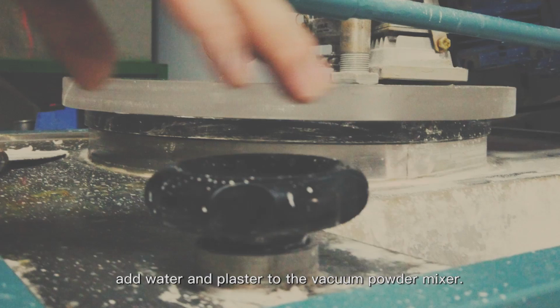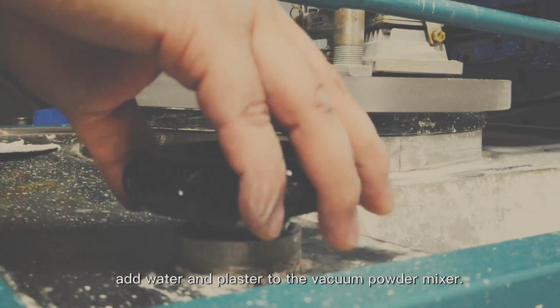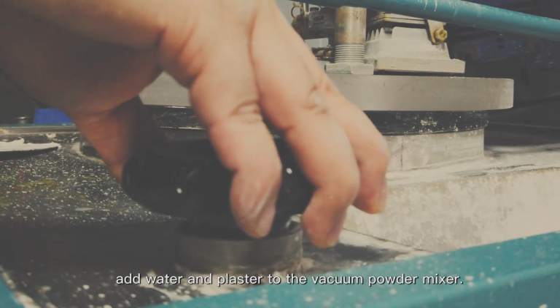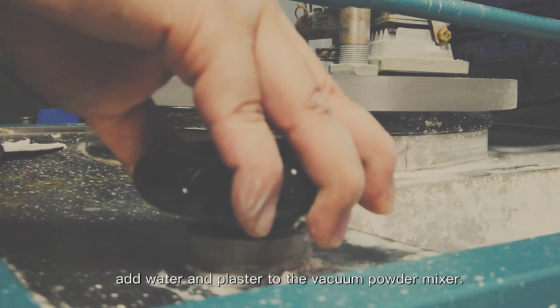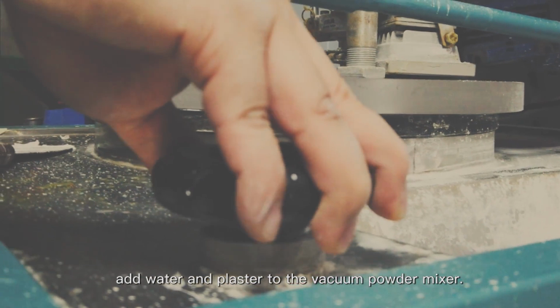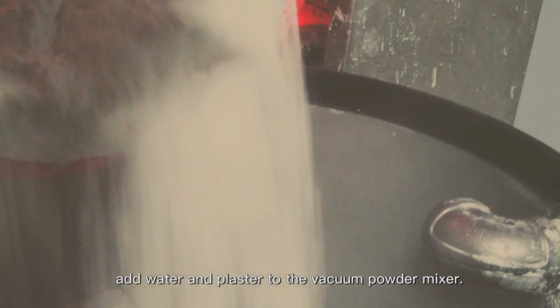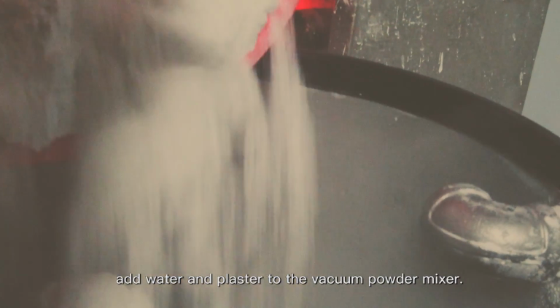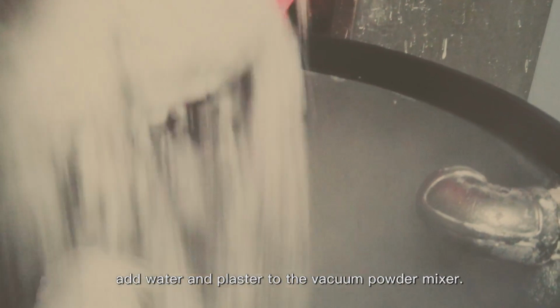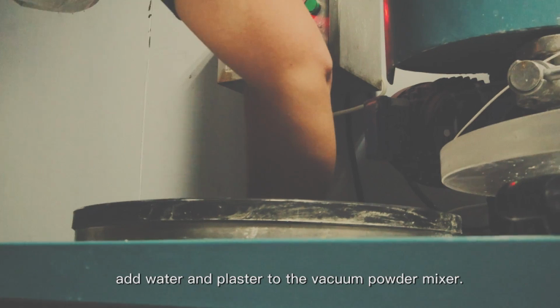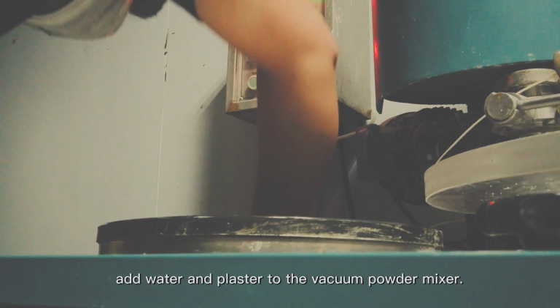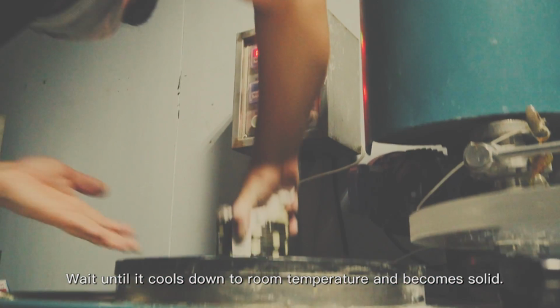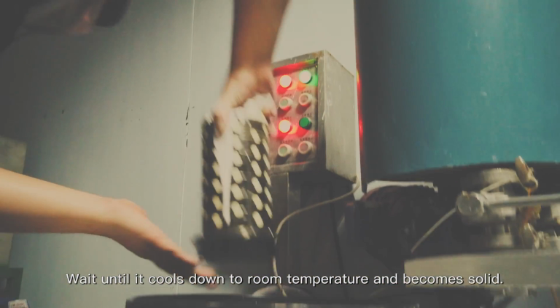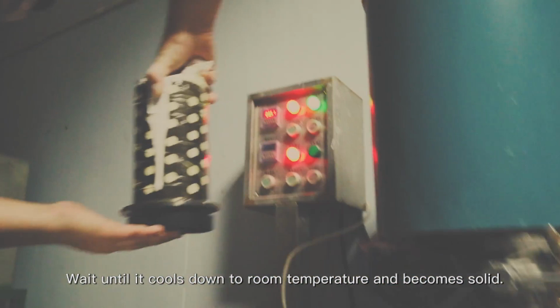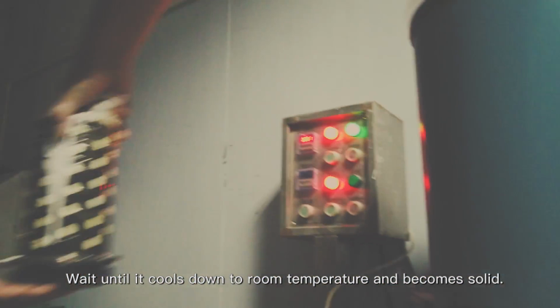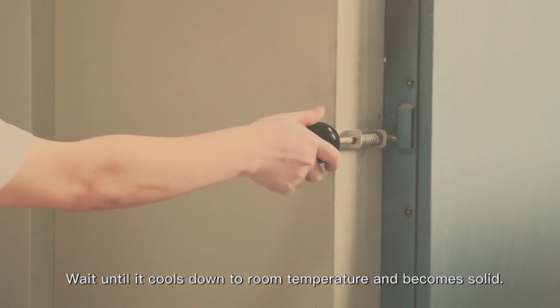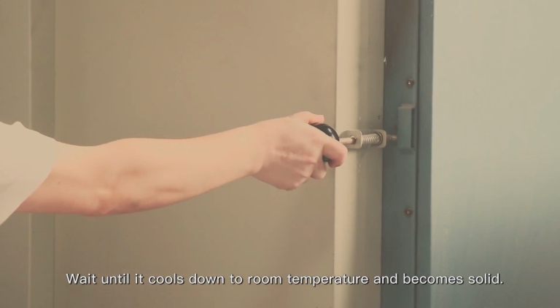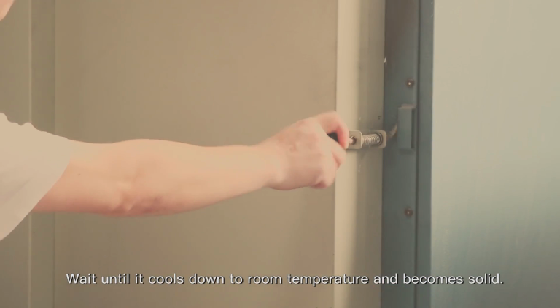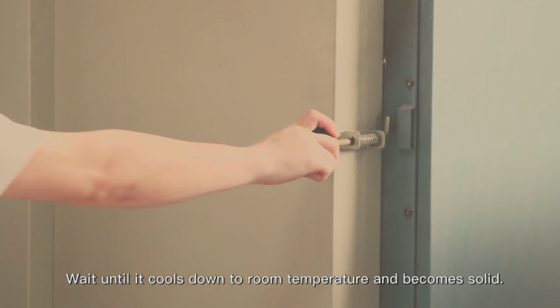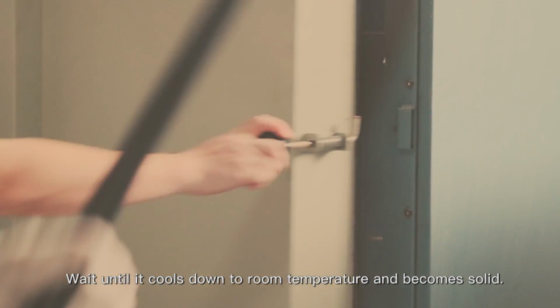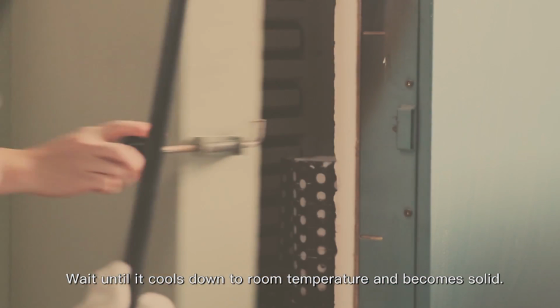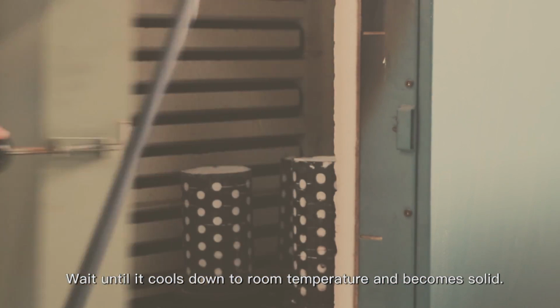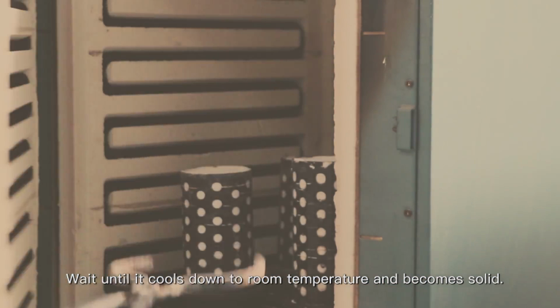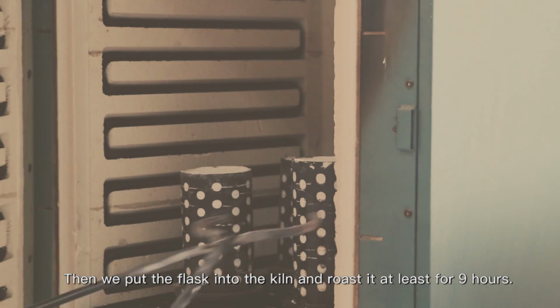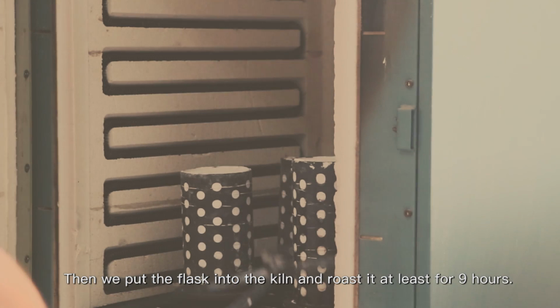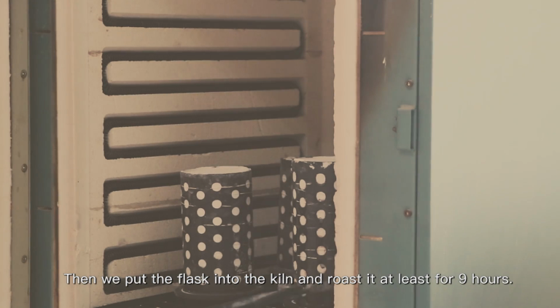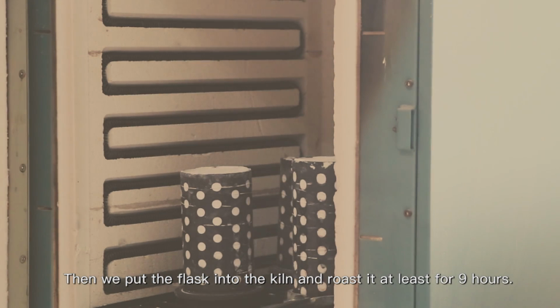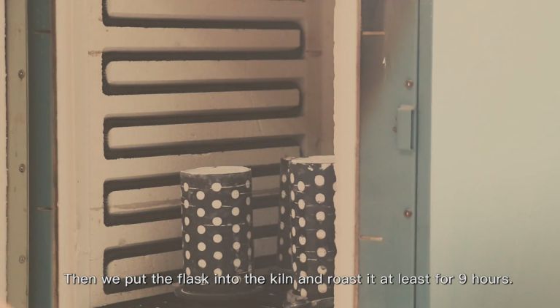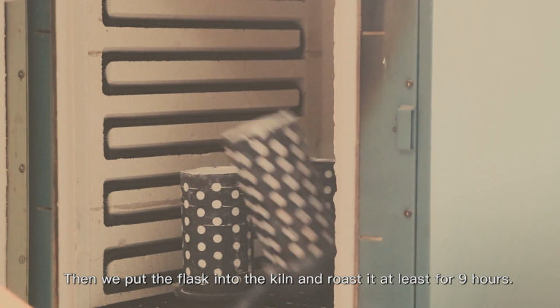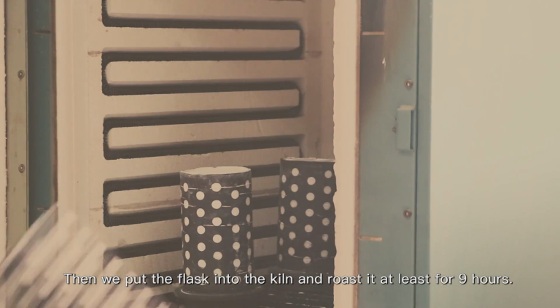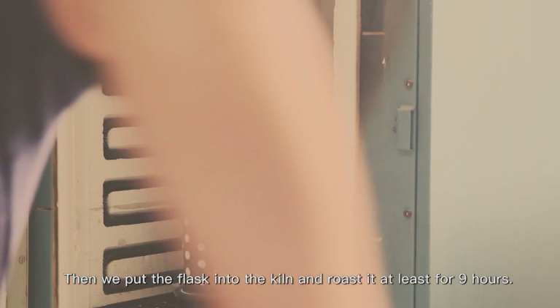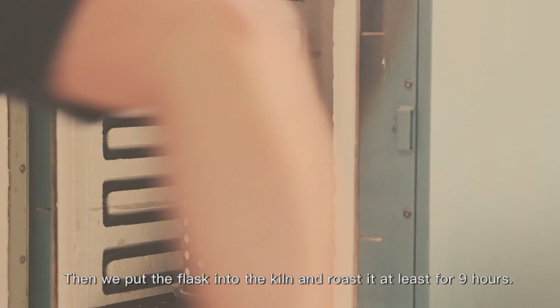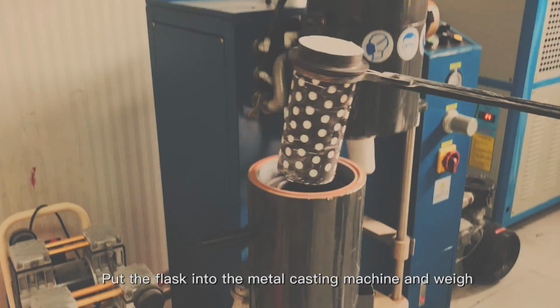Add water and plaster to the vacuum powder mixture. Wait until it cools down to room temperature and becomes solid. Then we put the flasks into the kiln and fire them for at least 9 hours.